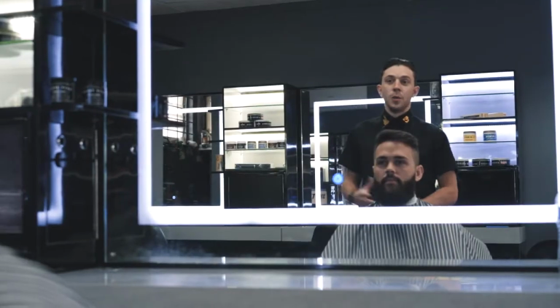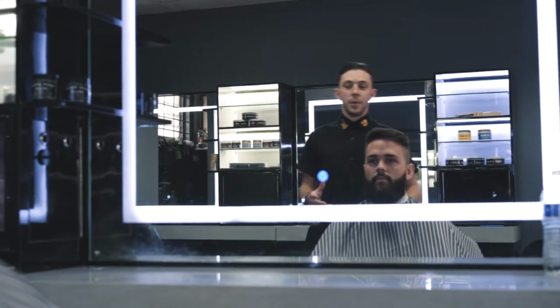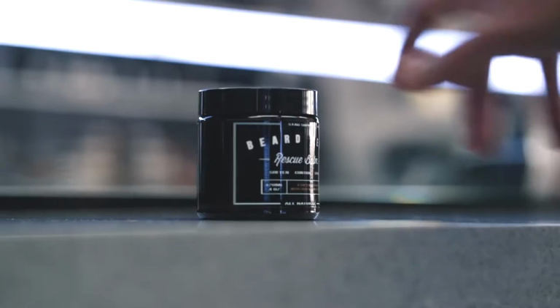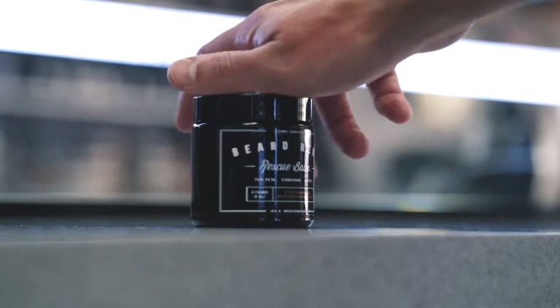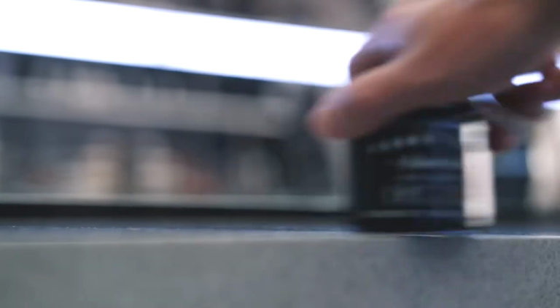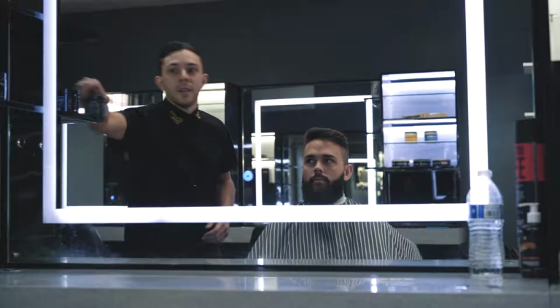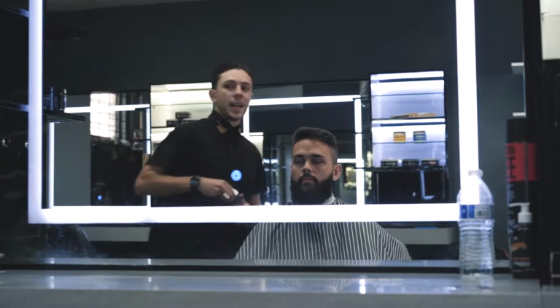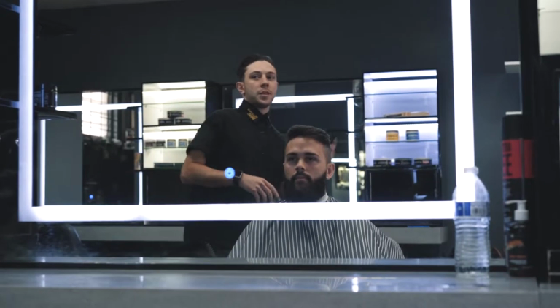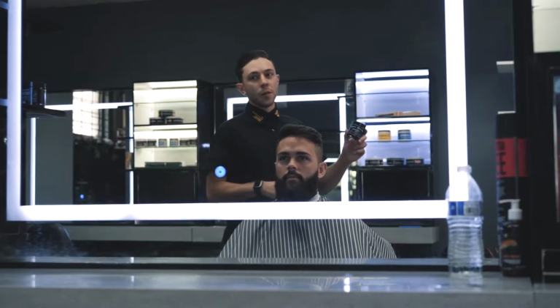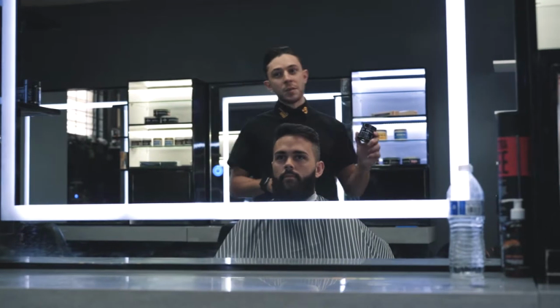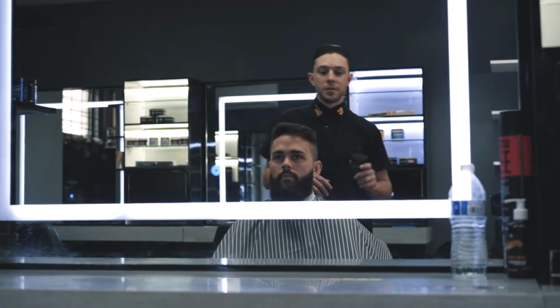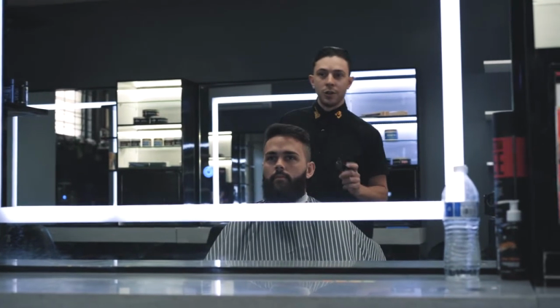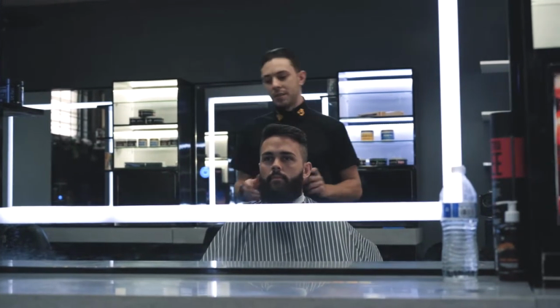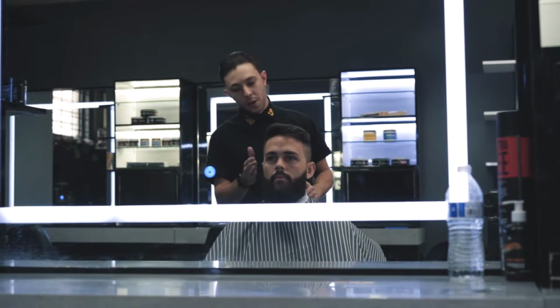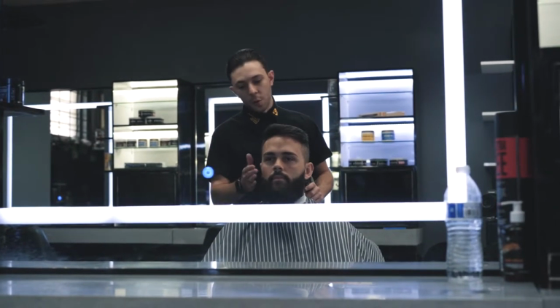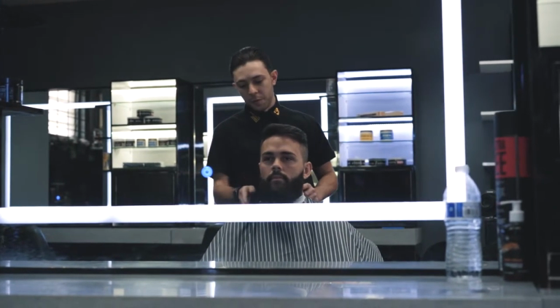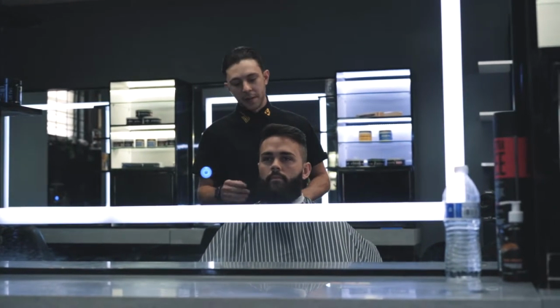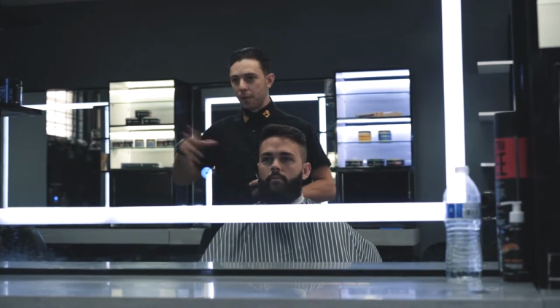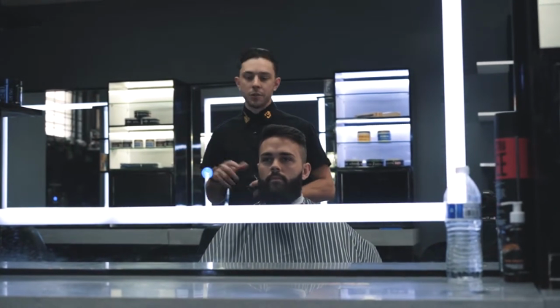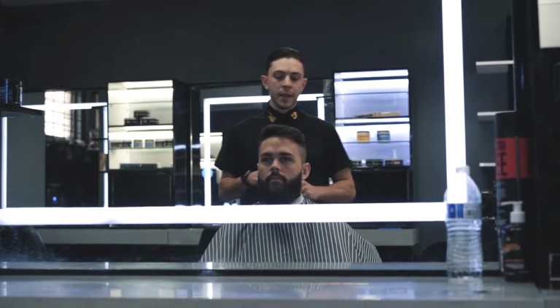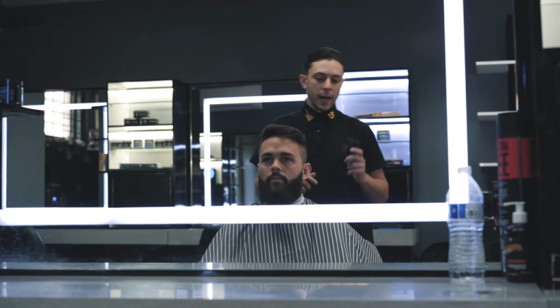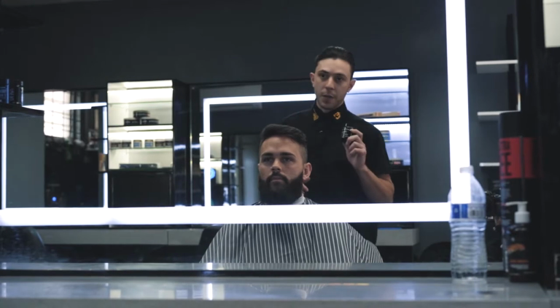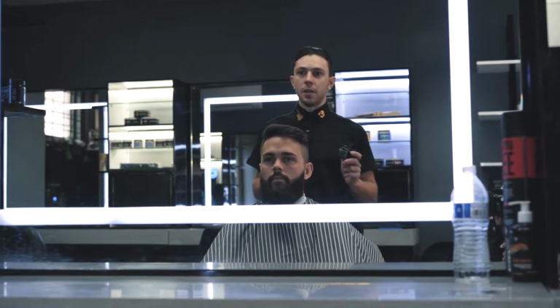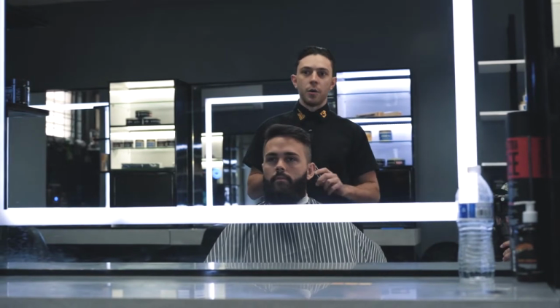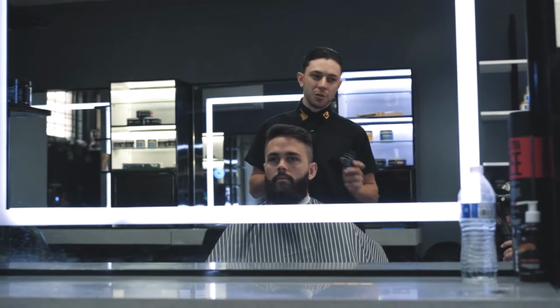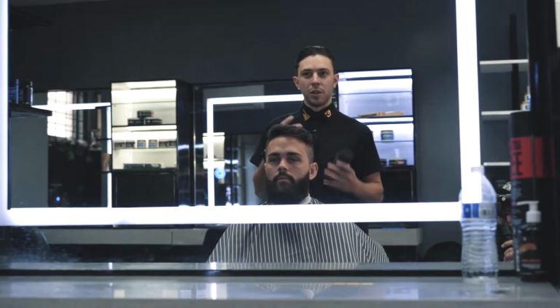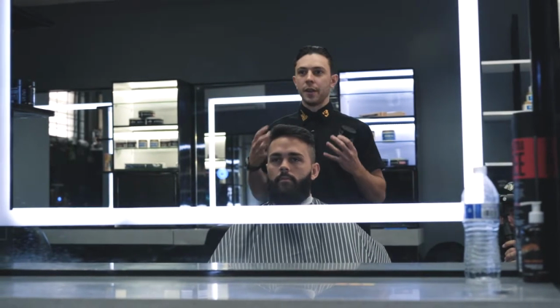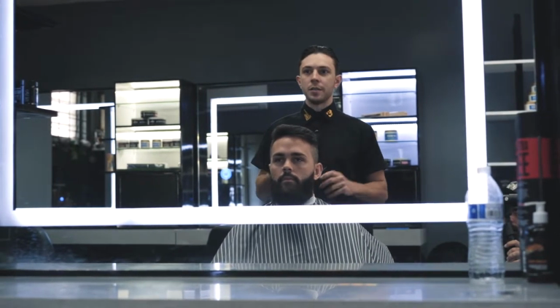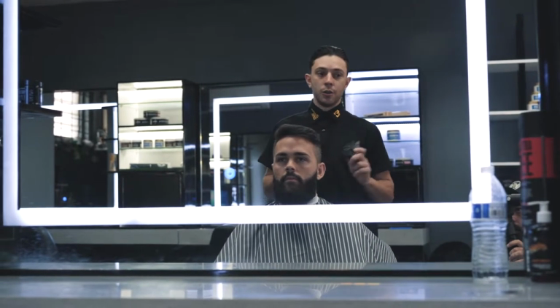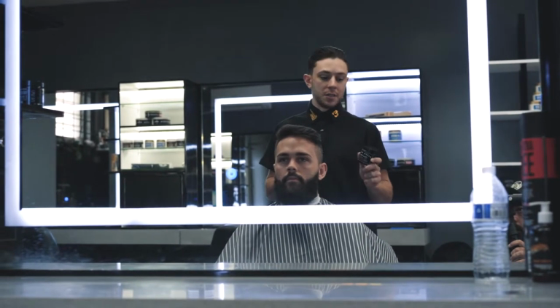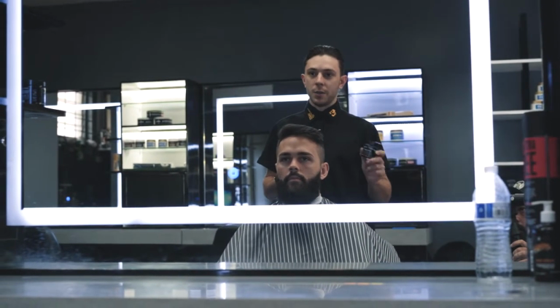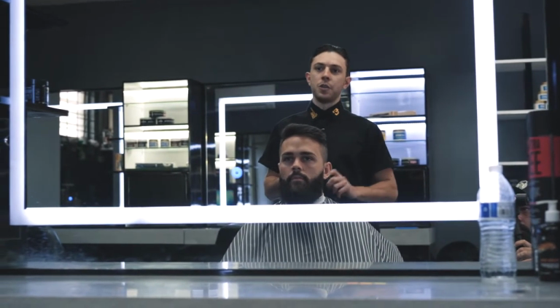When styling a beard, I'll be using this bad boy right here, the Stax Fly Rescue Bar. It's got a good consistency, so it'll hold in all those little fray hairs that are flying away during the day. It gives your beard a nice light hold, and it'll also make it look a little thicker than what it is. It's perfect for the job.